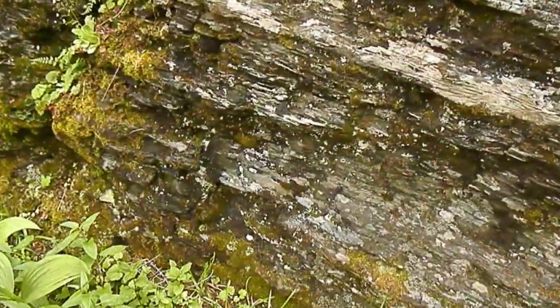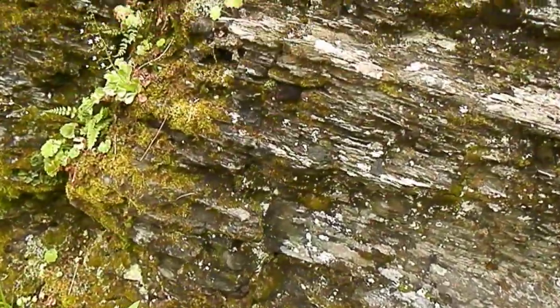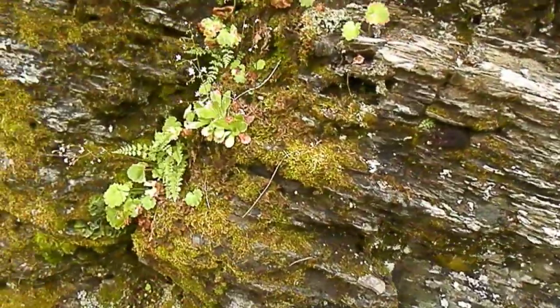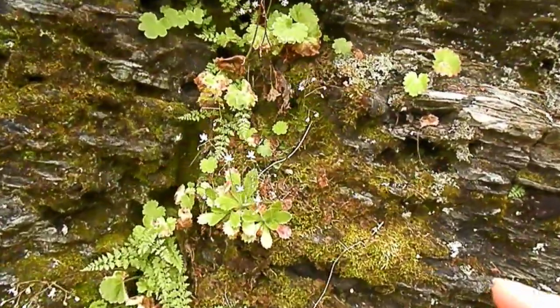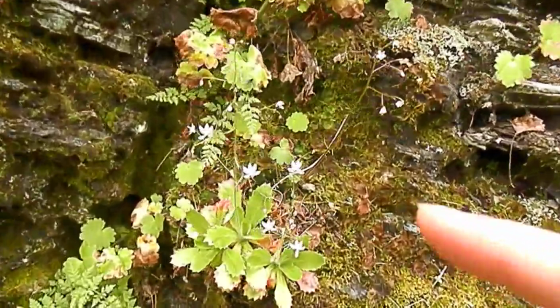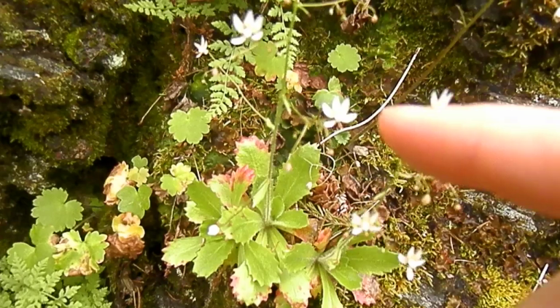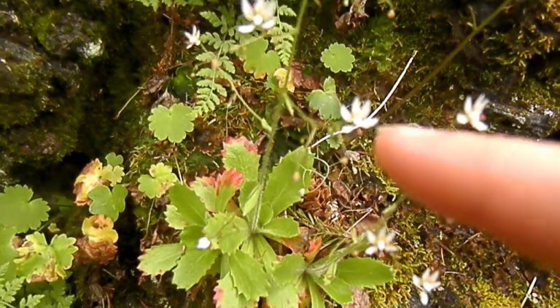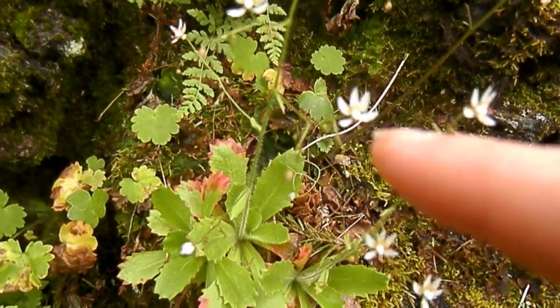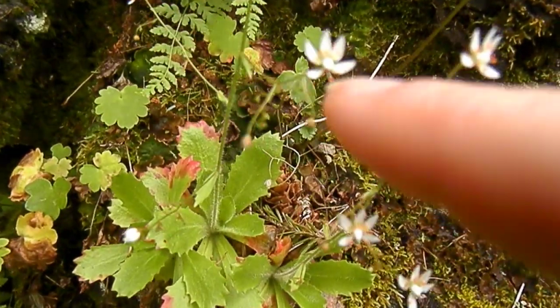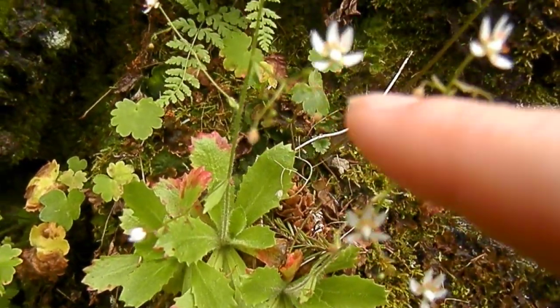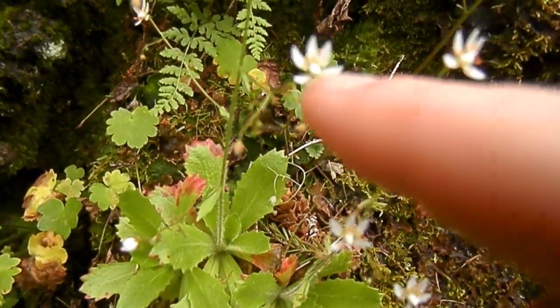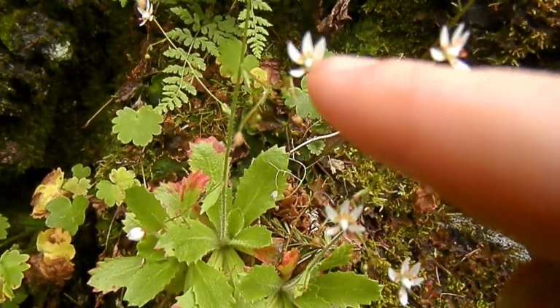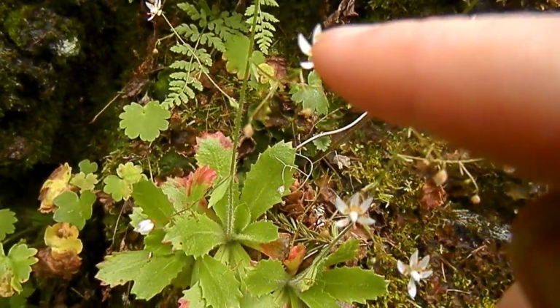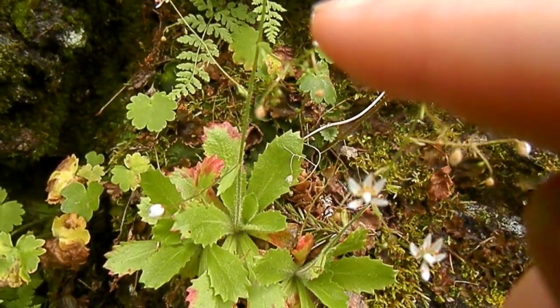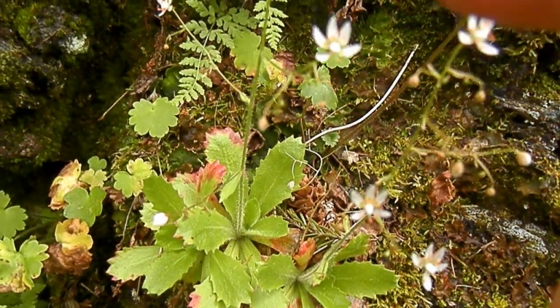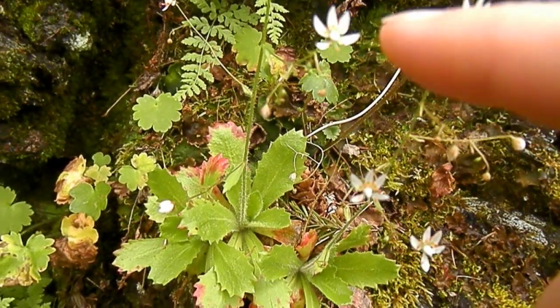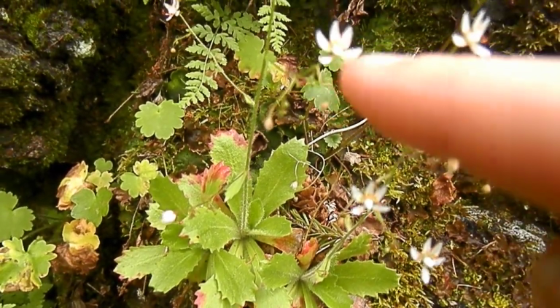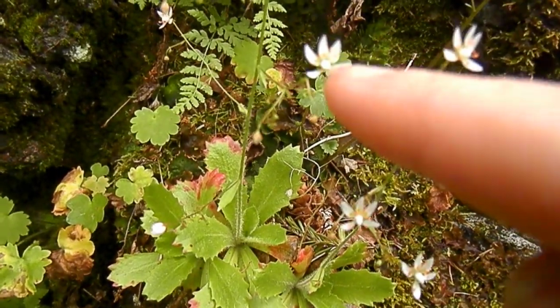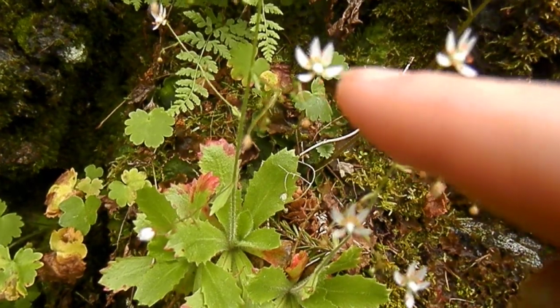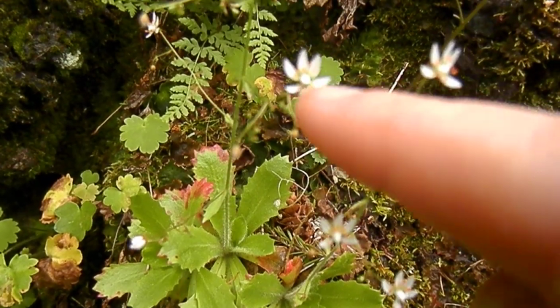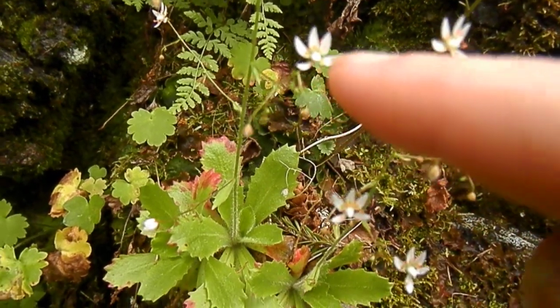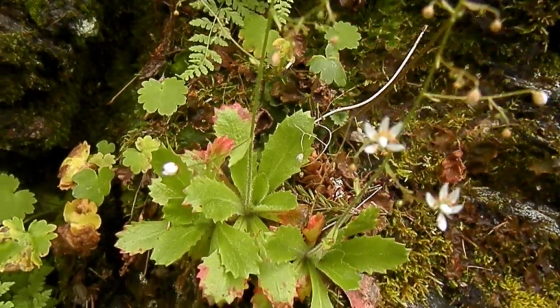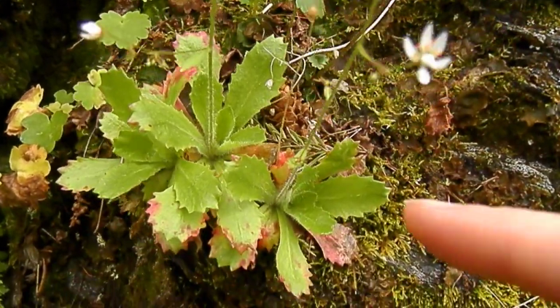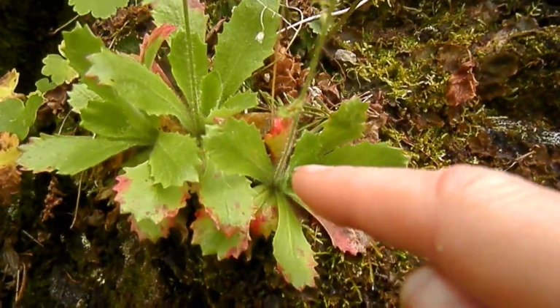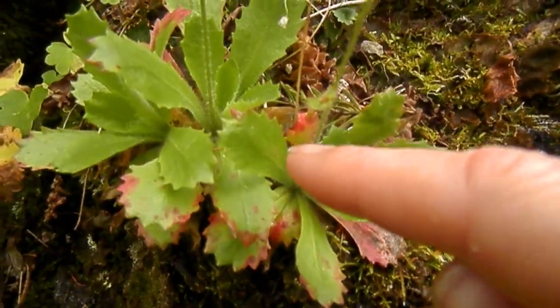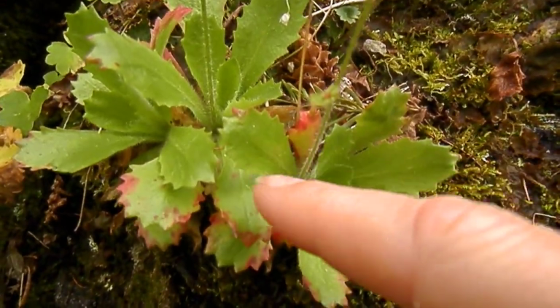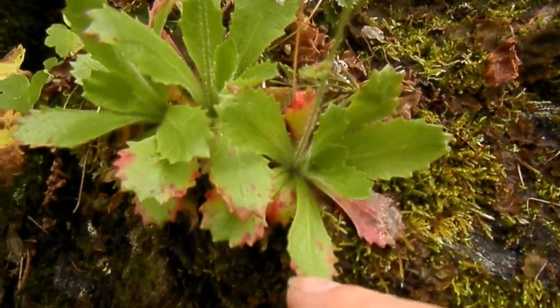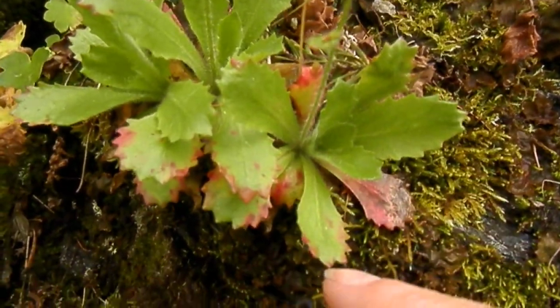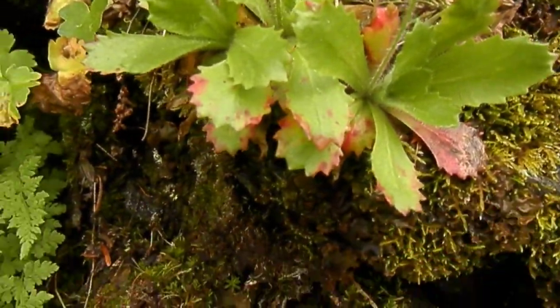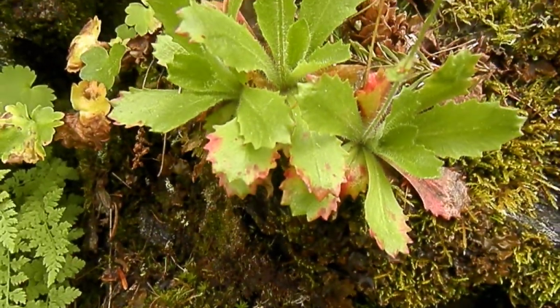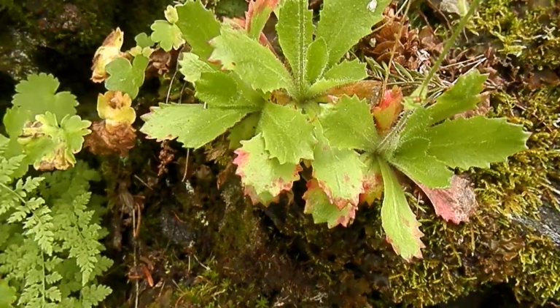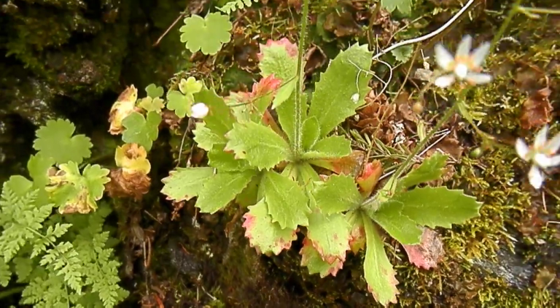If we look over here, this one's very similar, but the petals are different. You can see it goes up, up, up, and then there's two out there. And then the orange dots and fuzzy leaves that are a different shape right near each other.